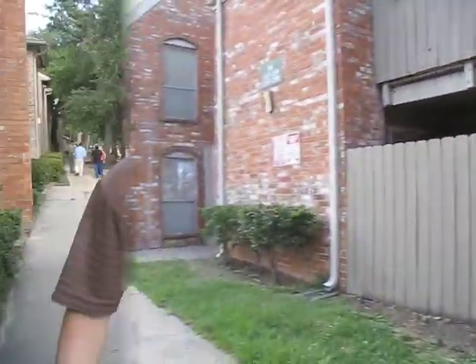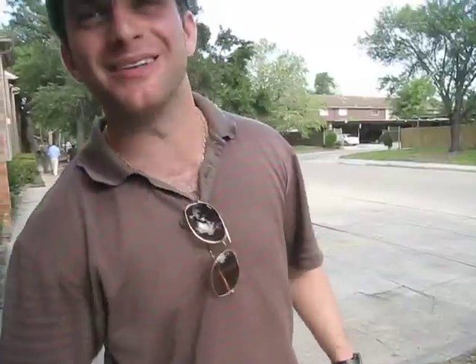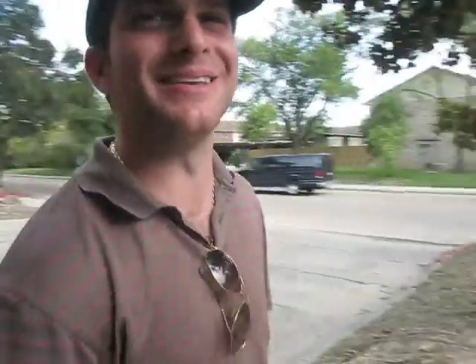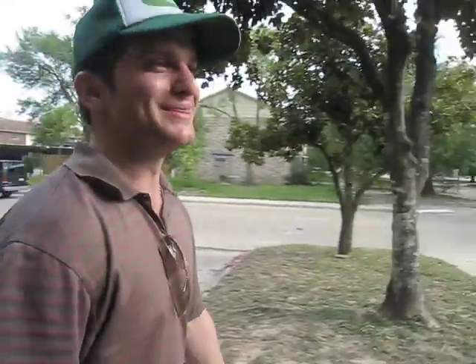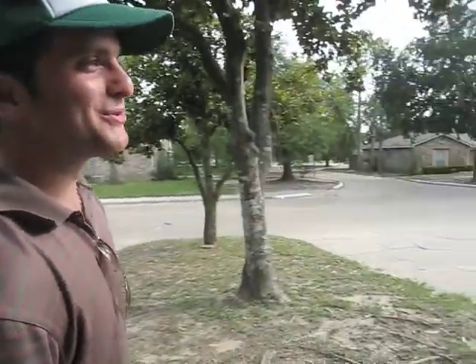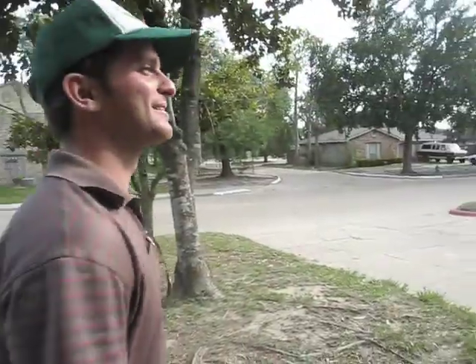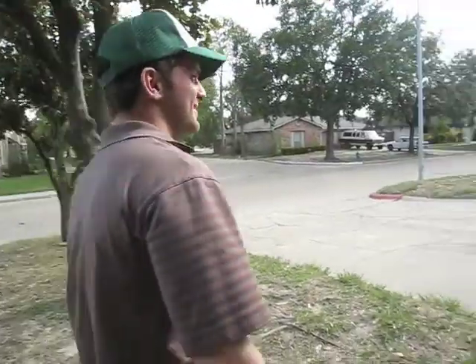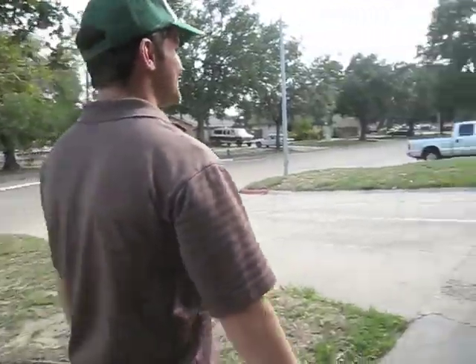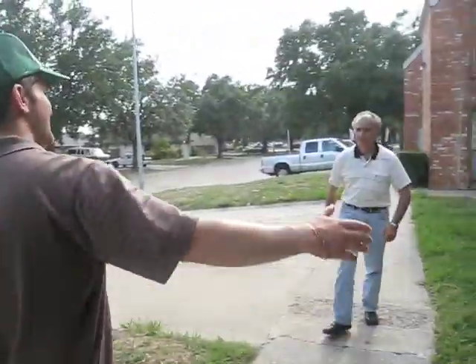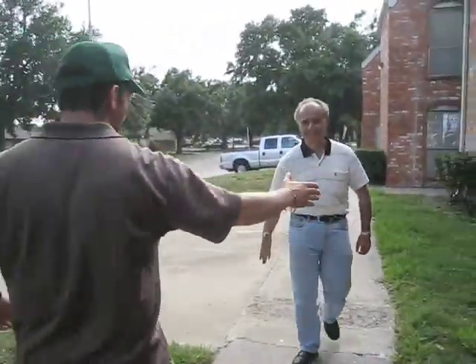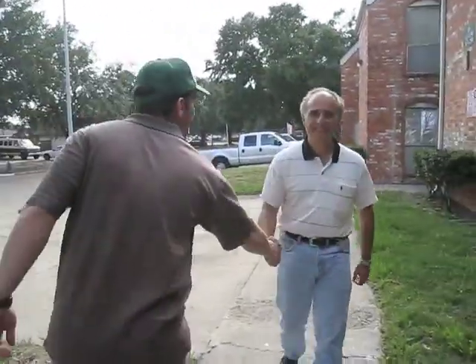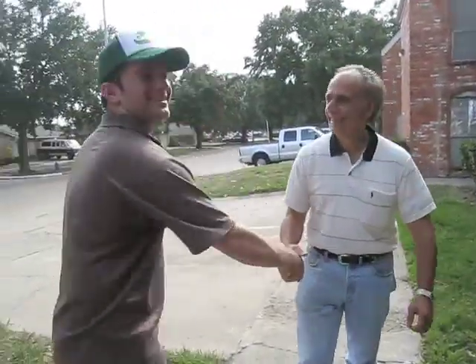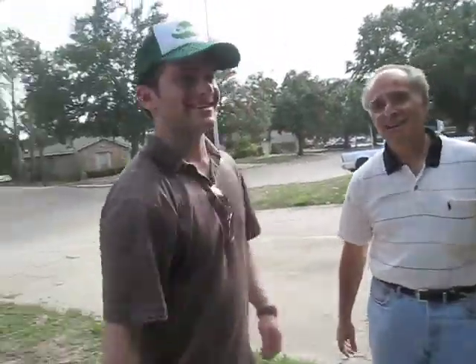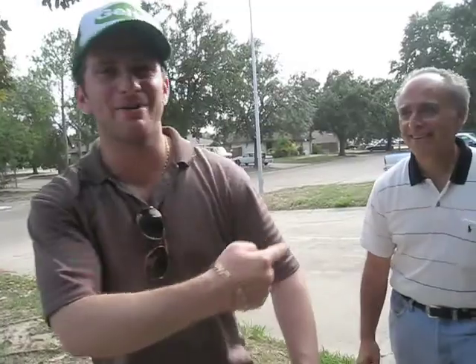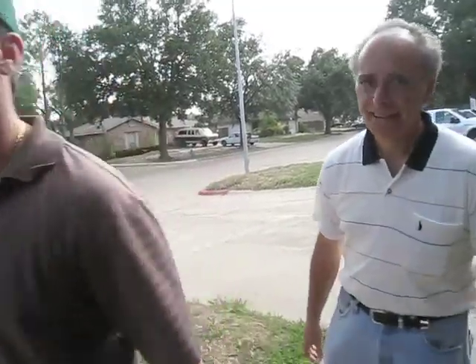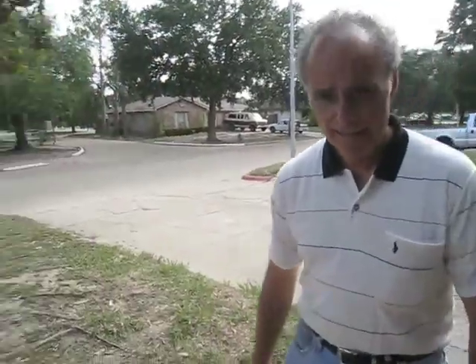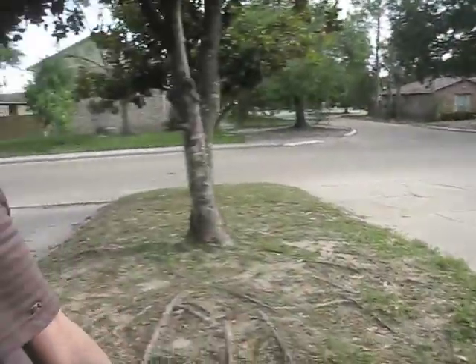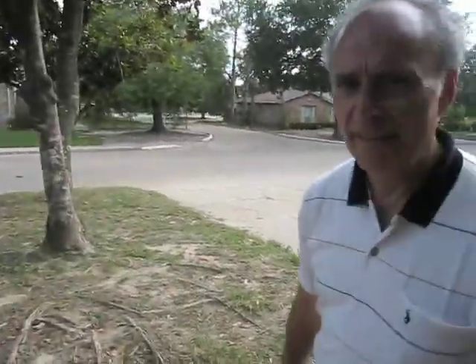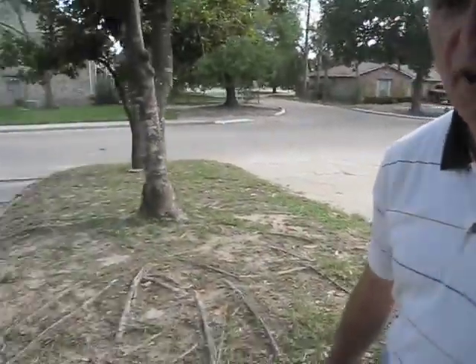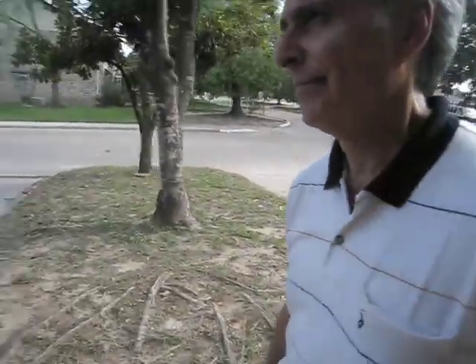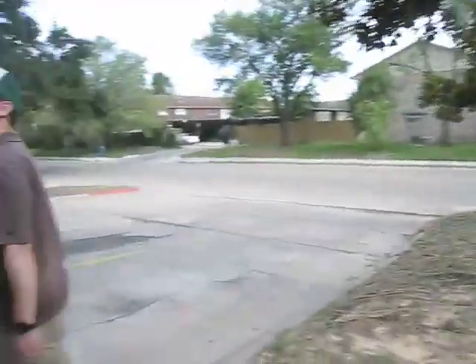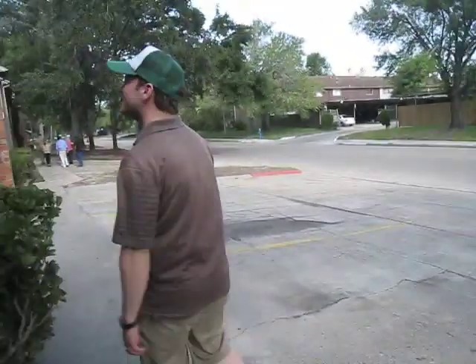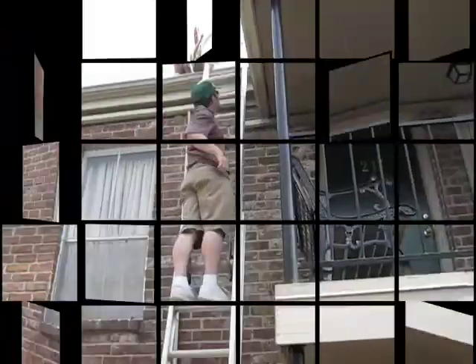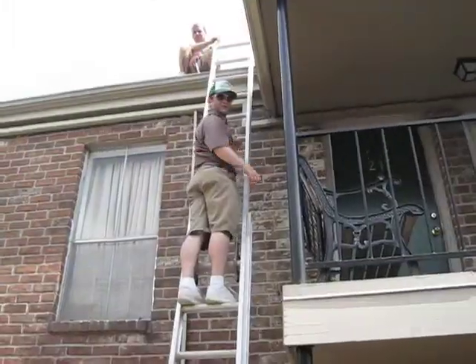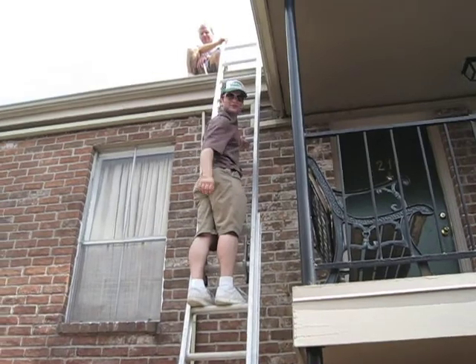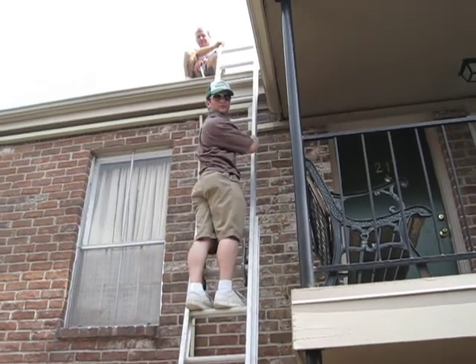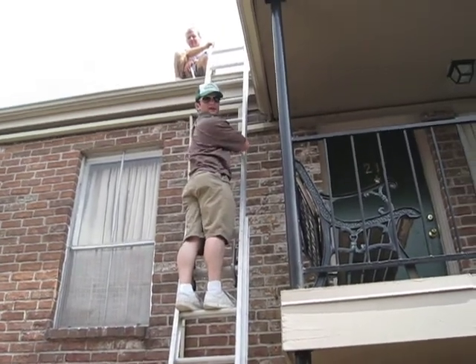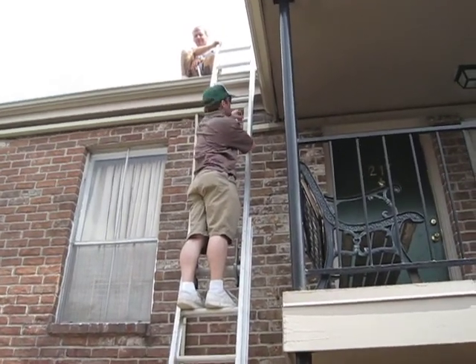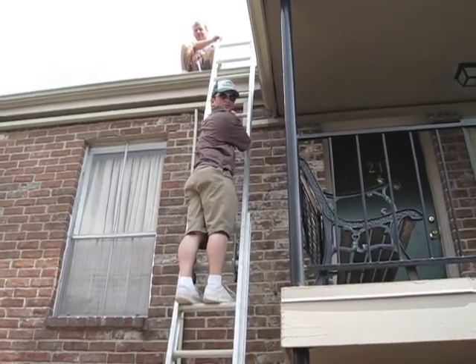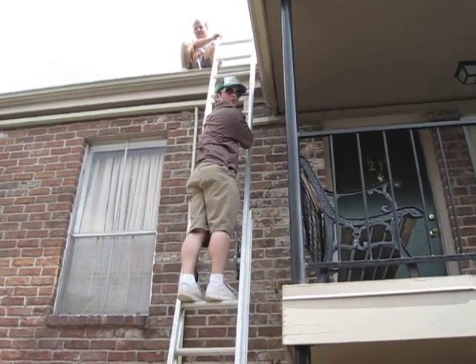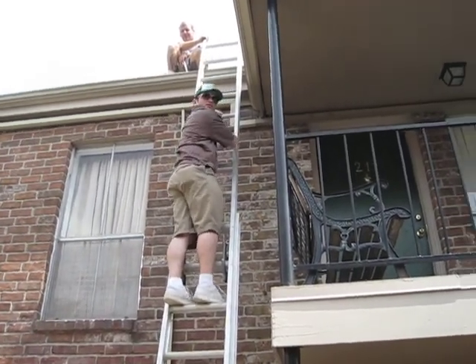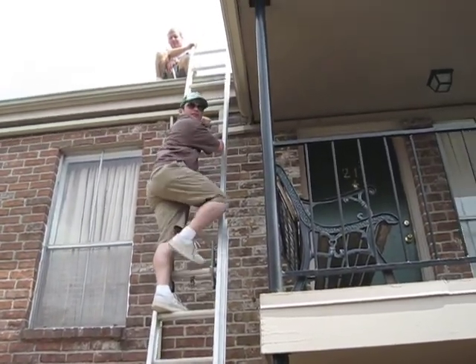We've got Al coming in, the owner of the property. Al Hefe grande. We're going up on the roof here to inspect it. We've got some issues with this one. Let's go take a look.